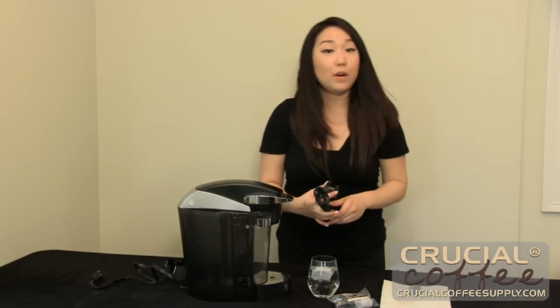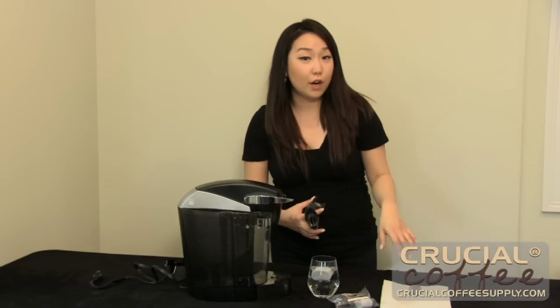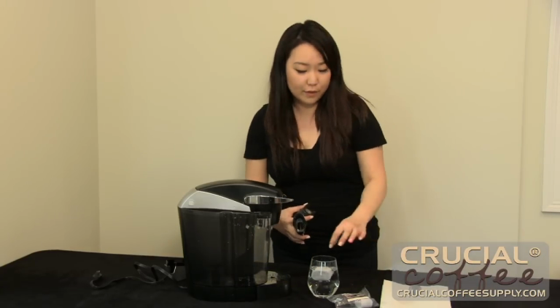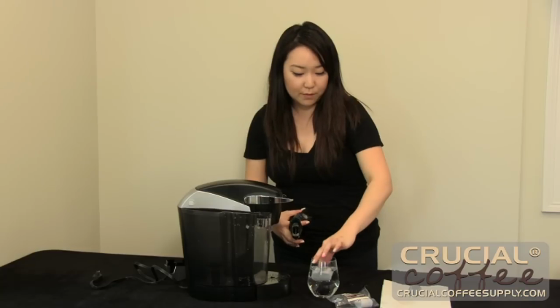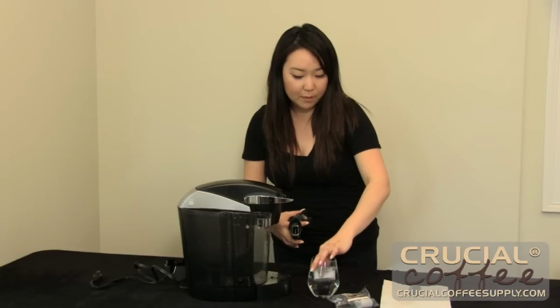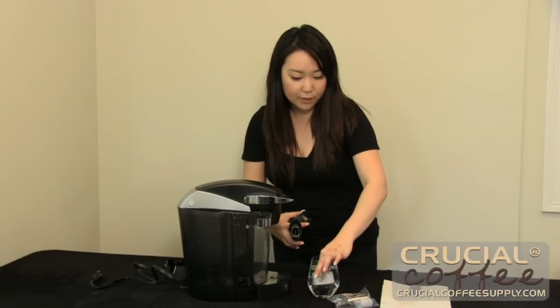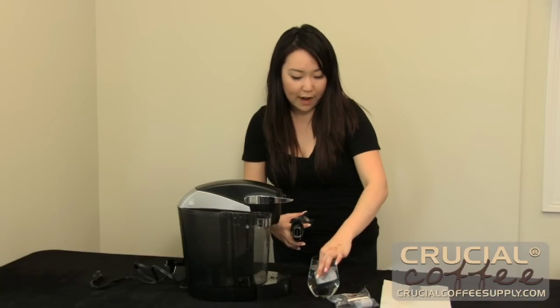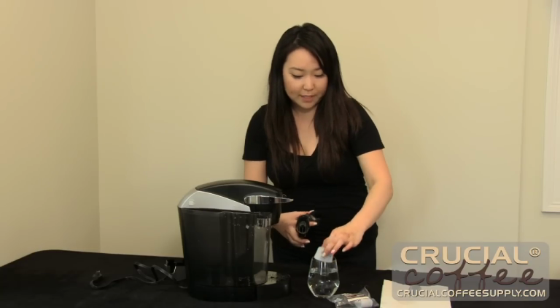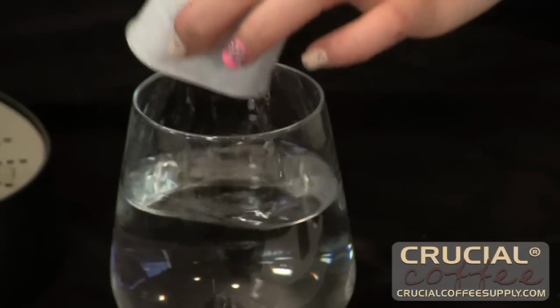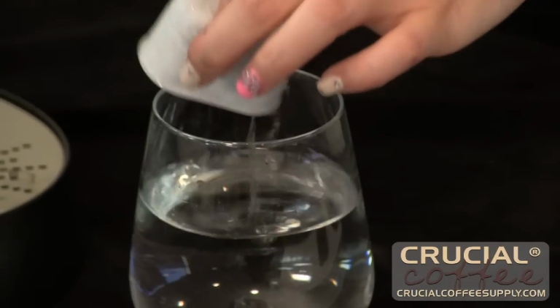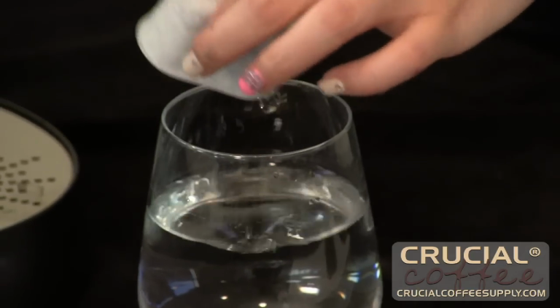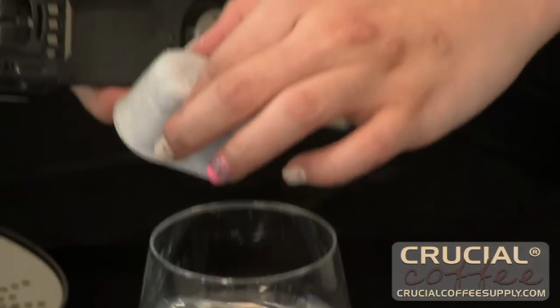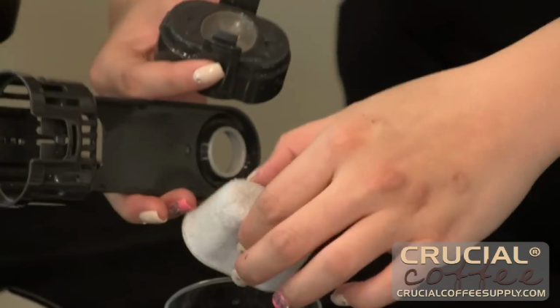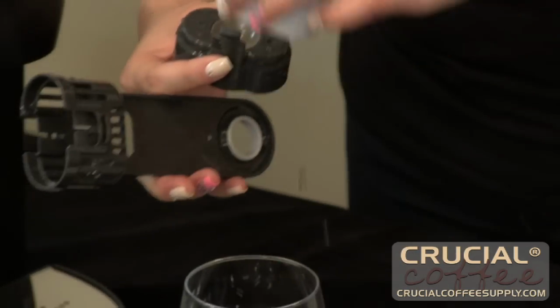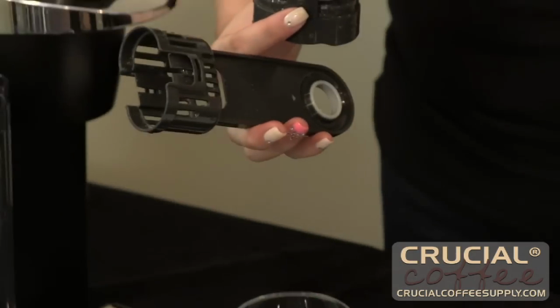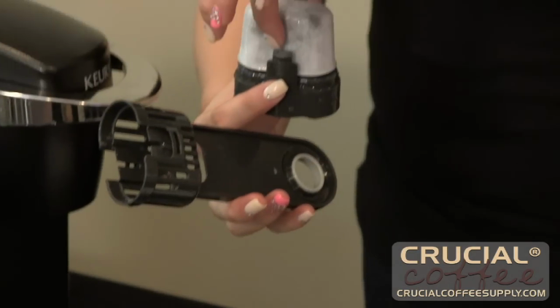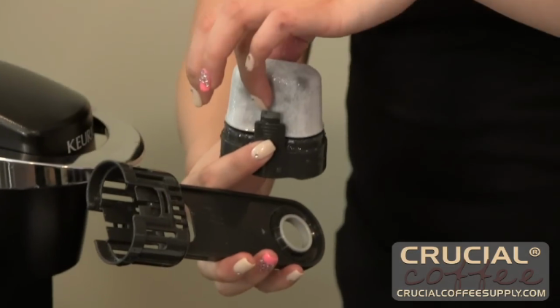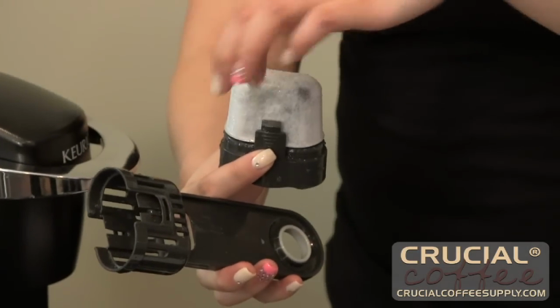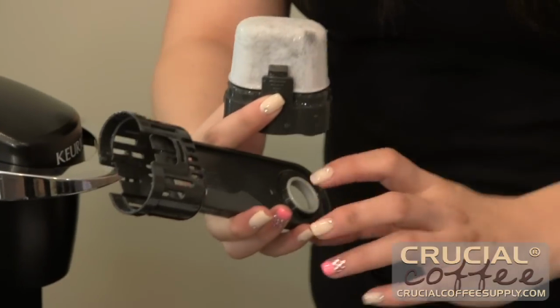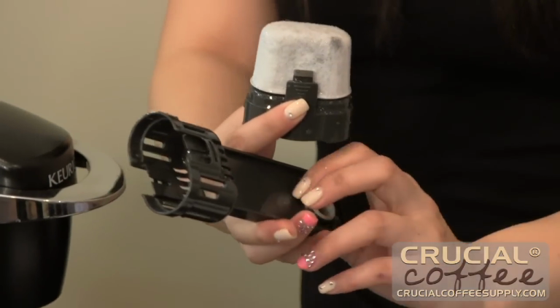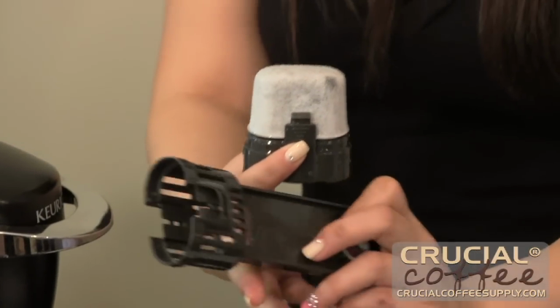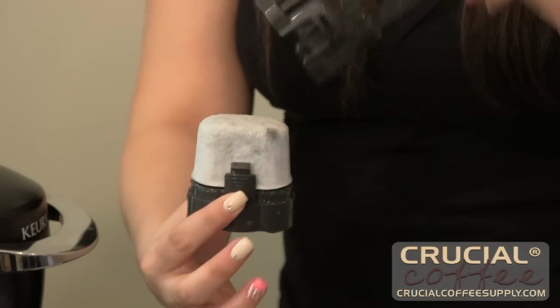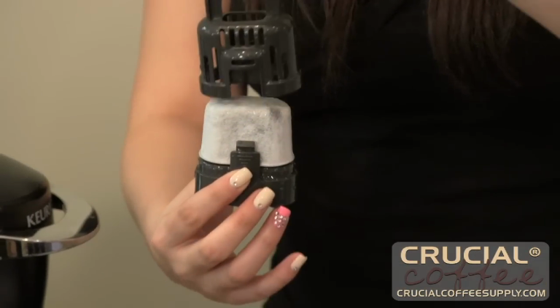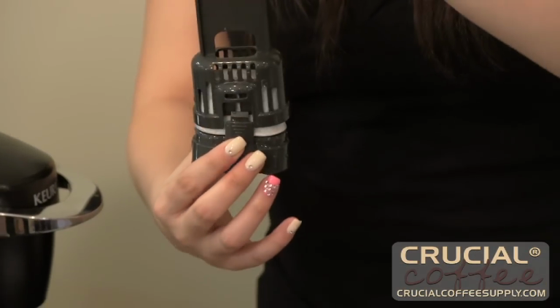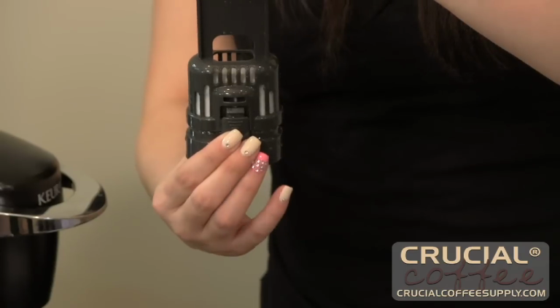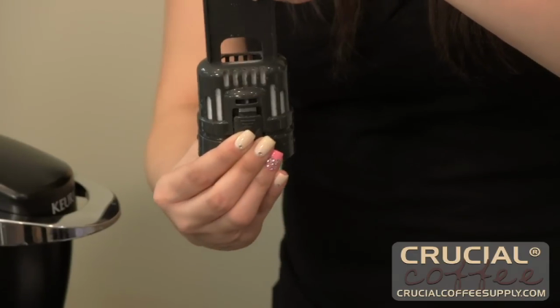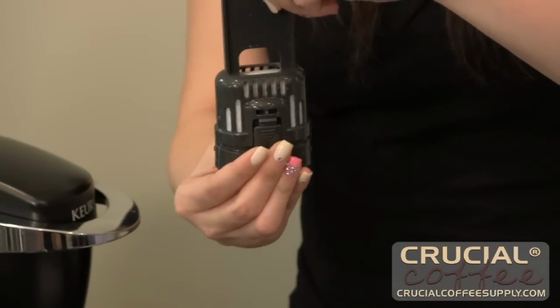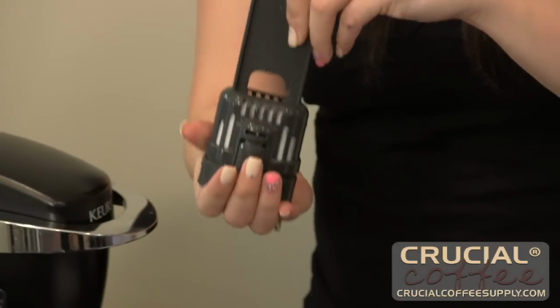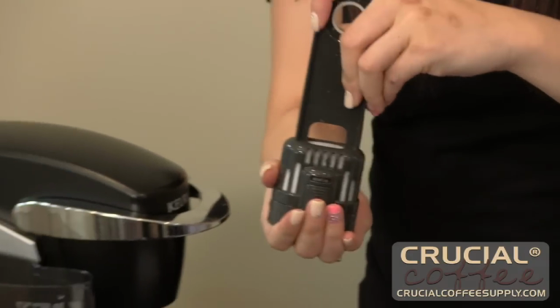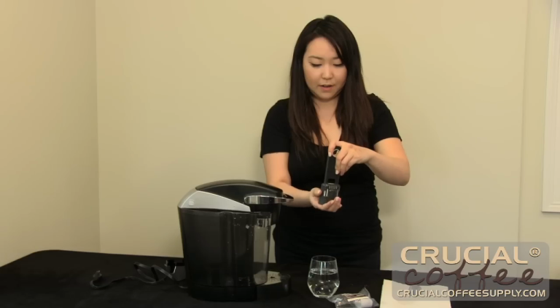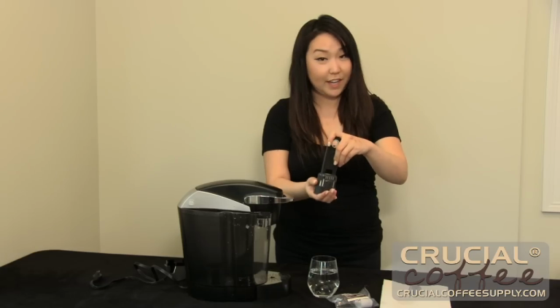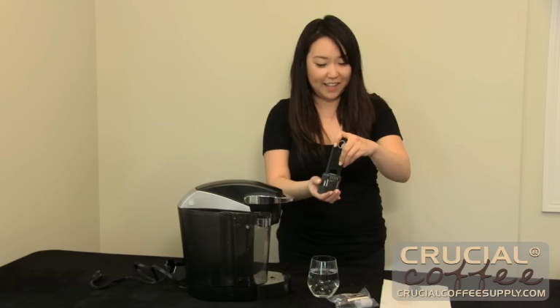Once your charcoal filter was fully submerged for five minutes, you want to place it back on and lock it down until you hear that click.